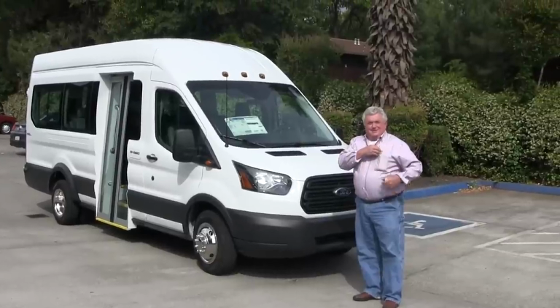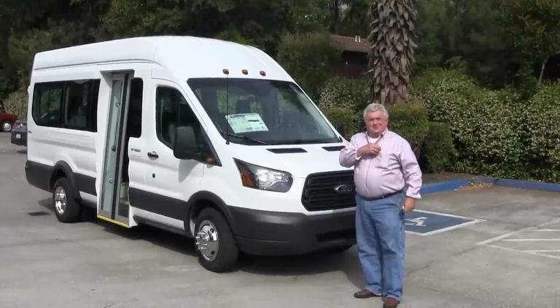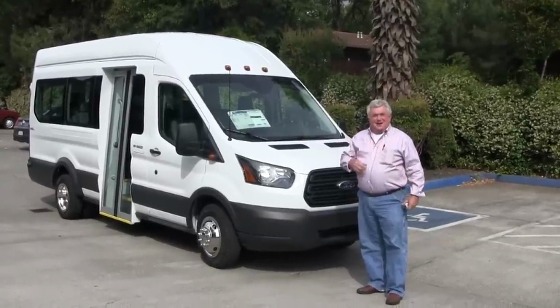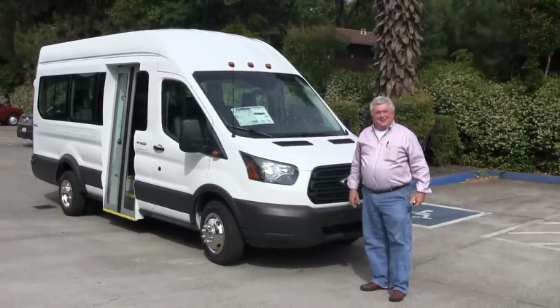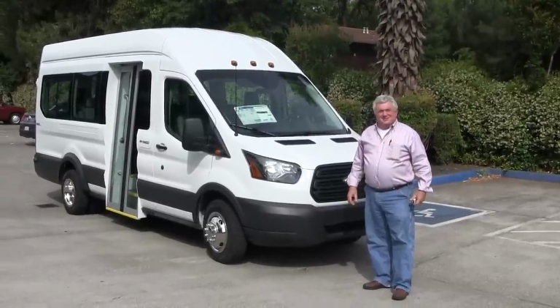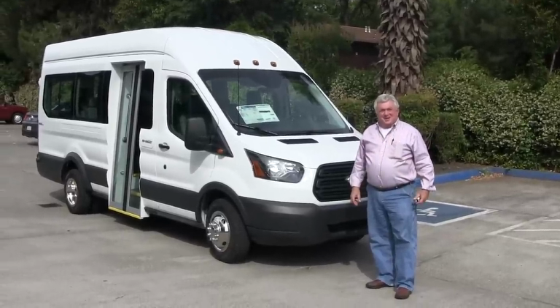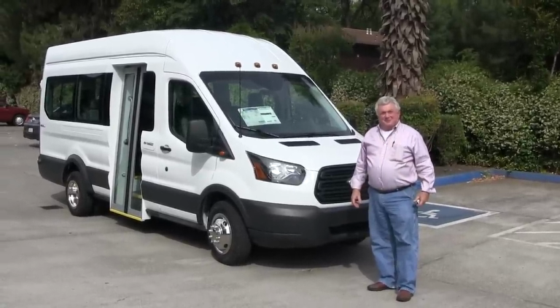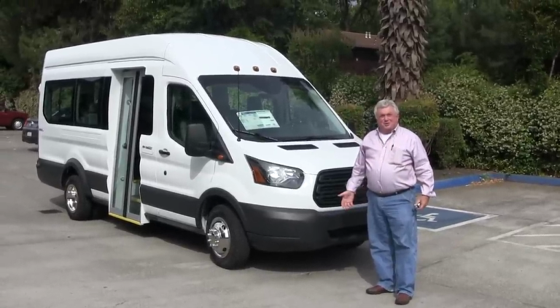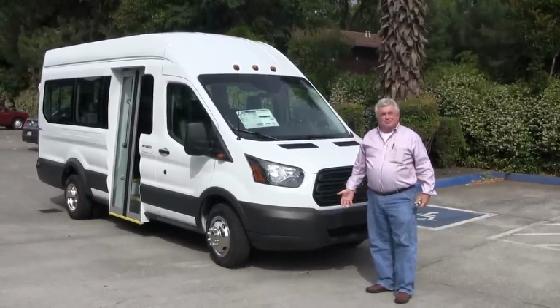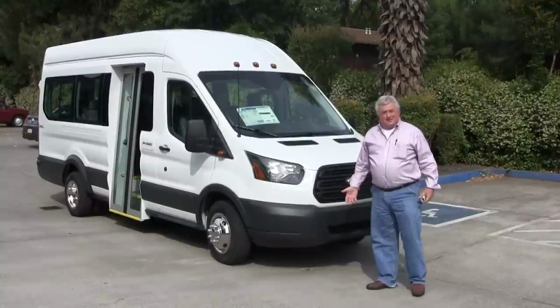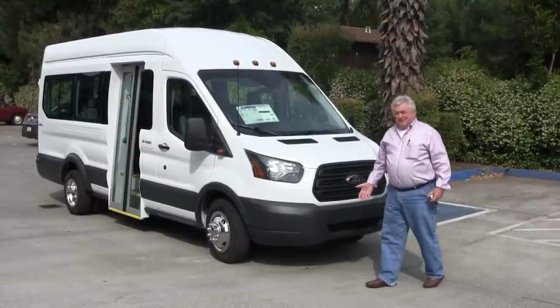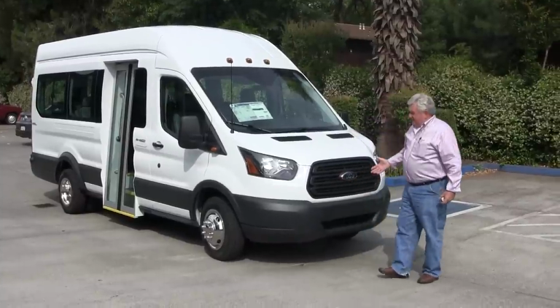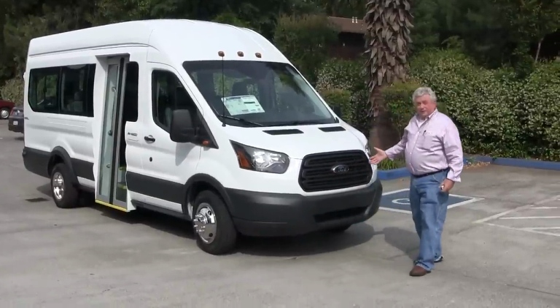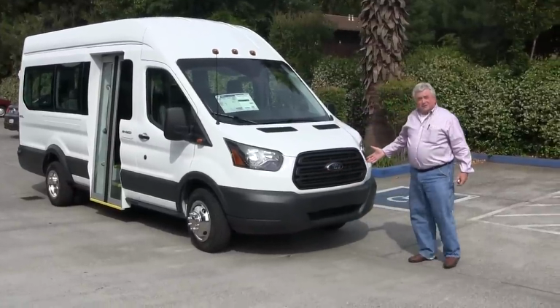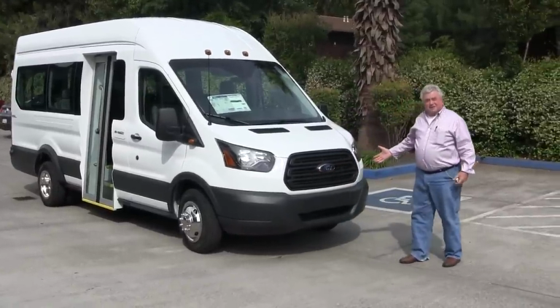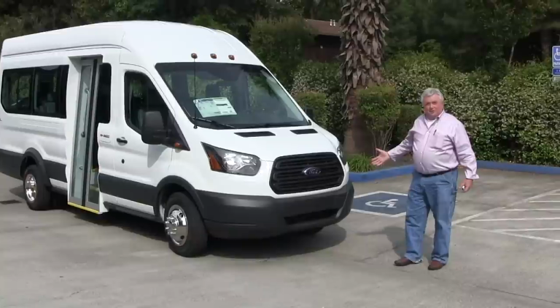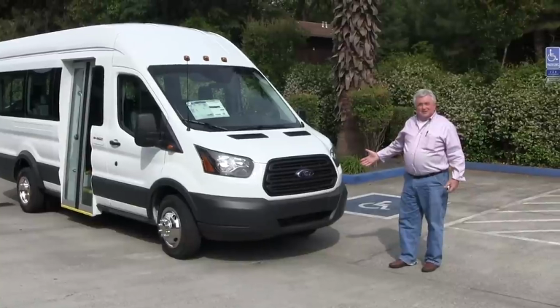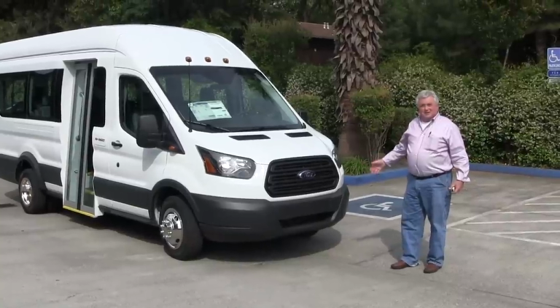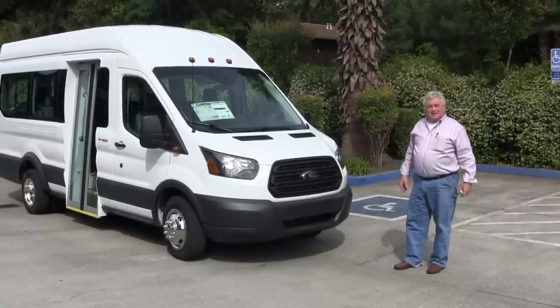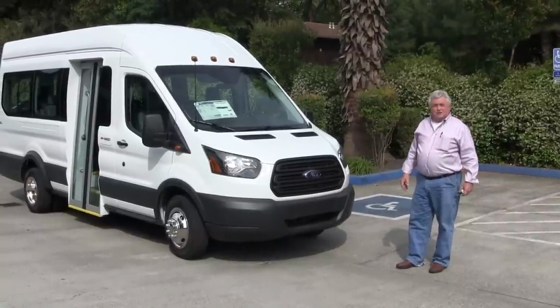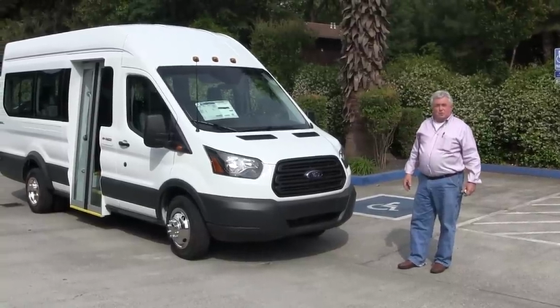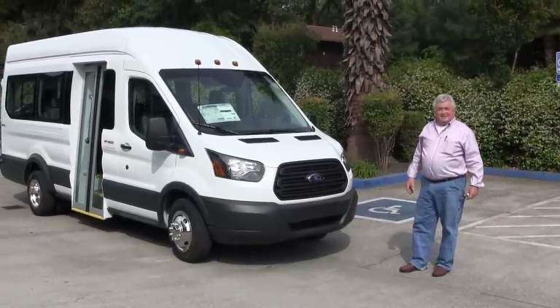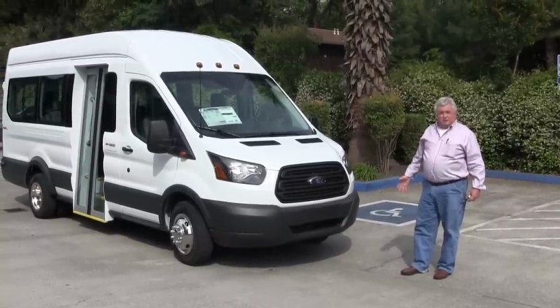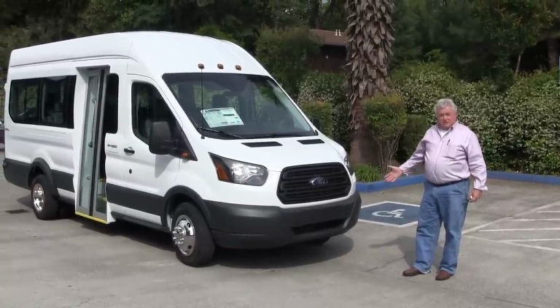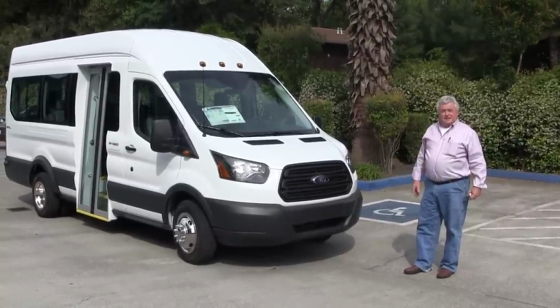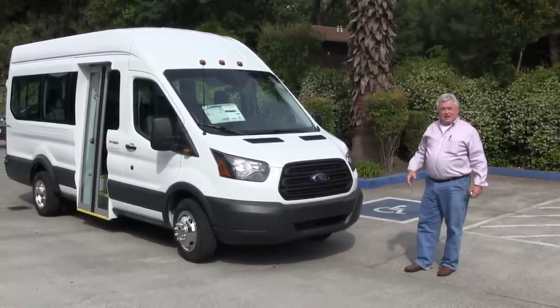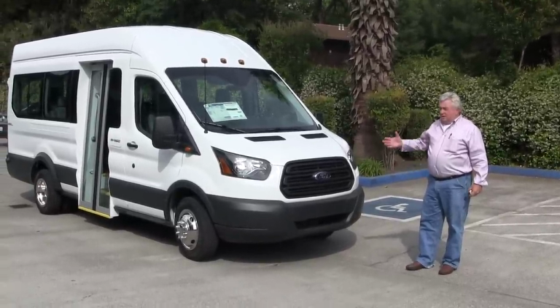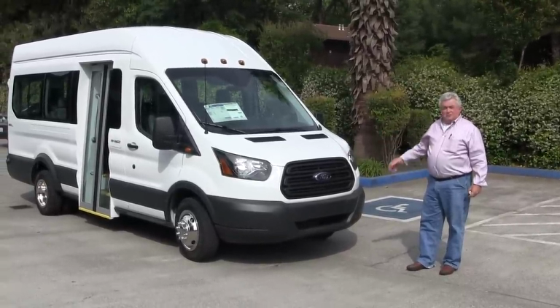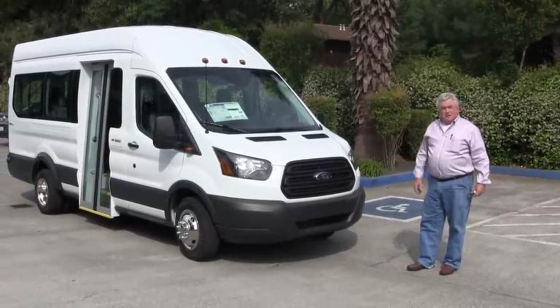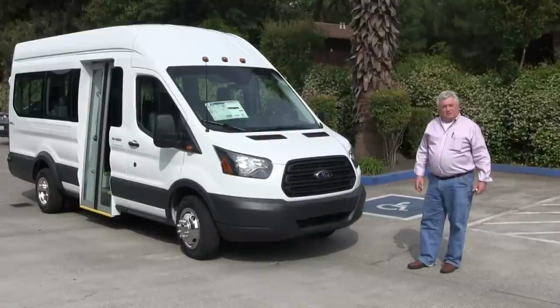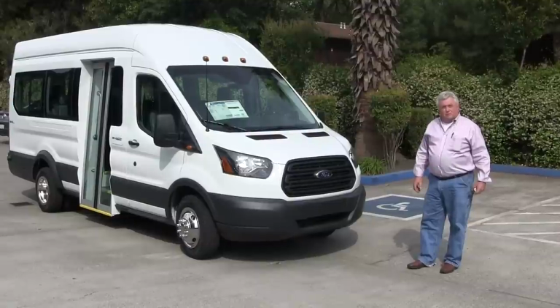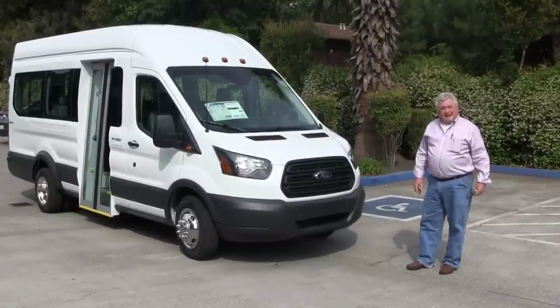Joe Hughes here at NorCal Vans, Chico, California. I want to show you an awesome product. The first awesome product that I want you to see is this 2015 Transit Wagon. This is a 12 passenger wagon with loads of luggage room in the back.